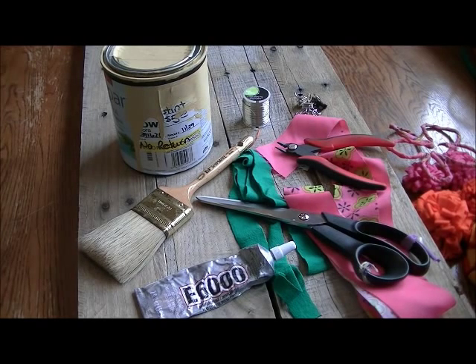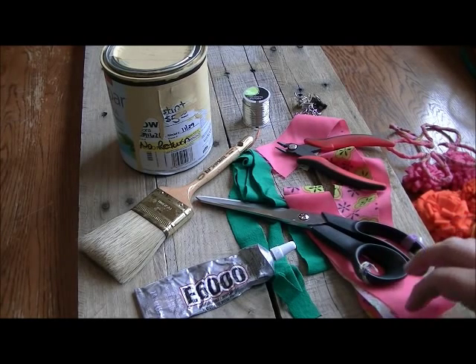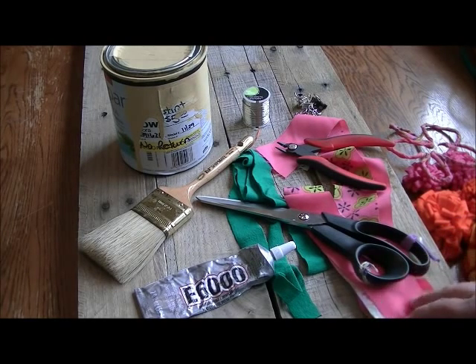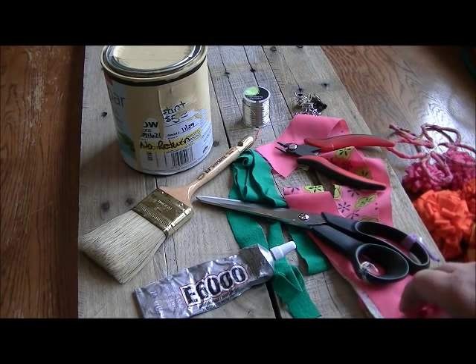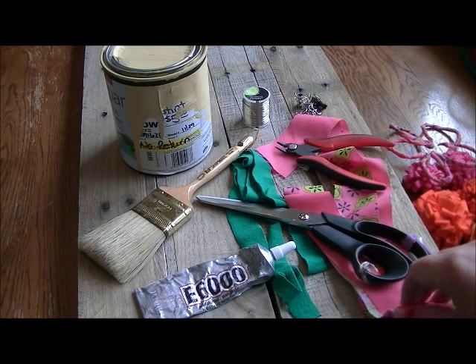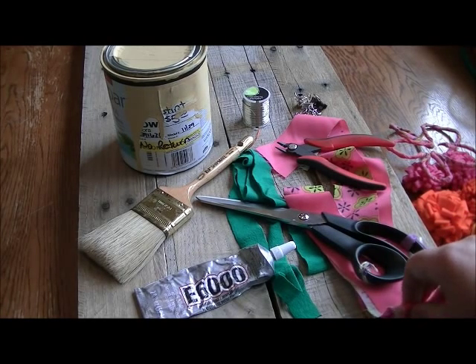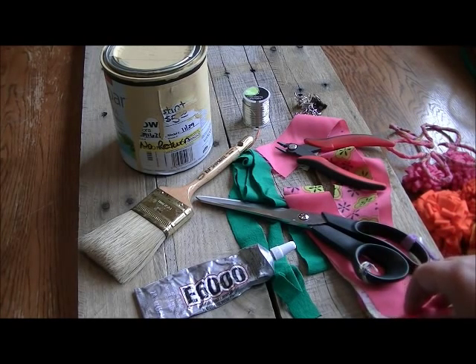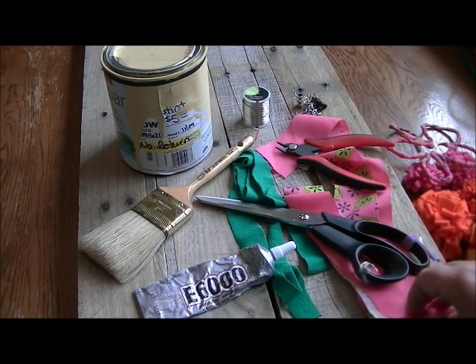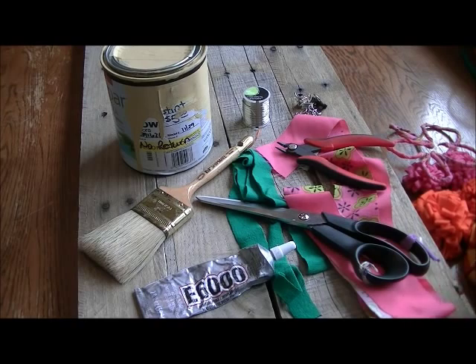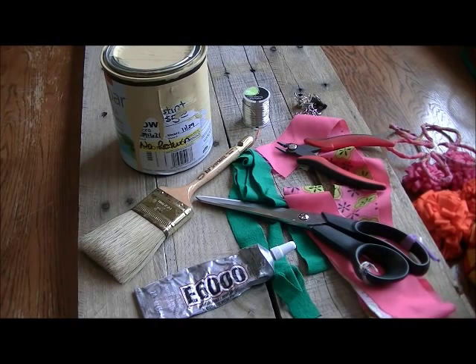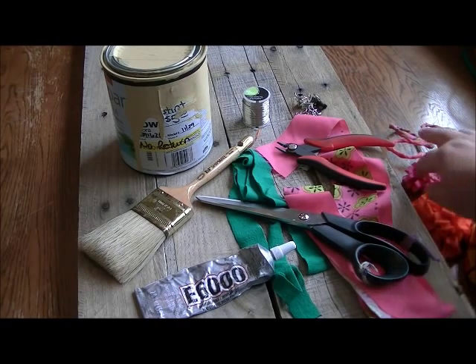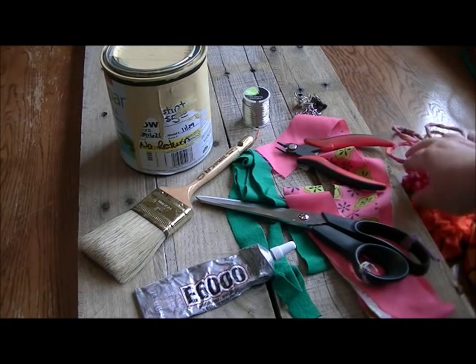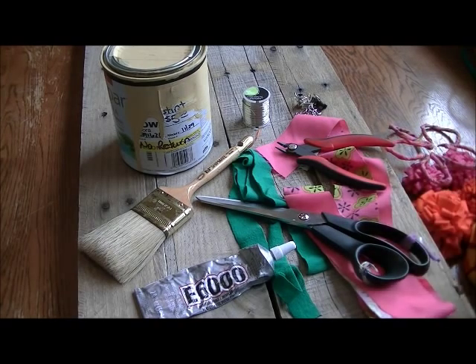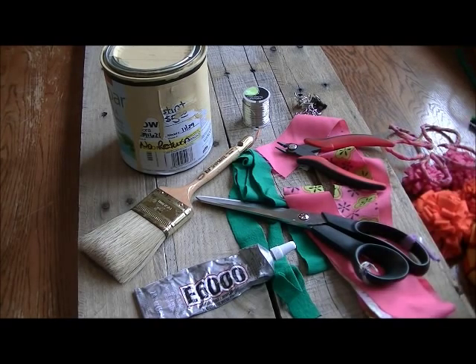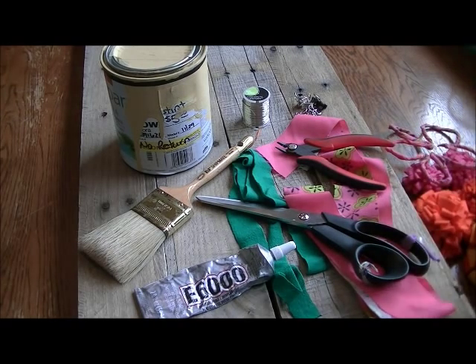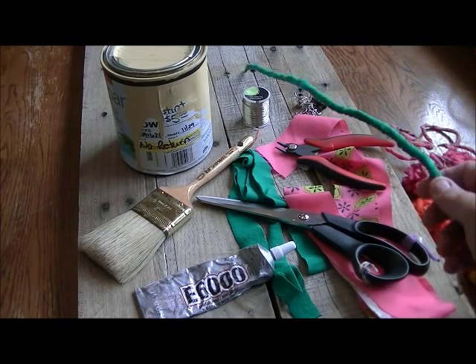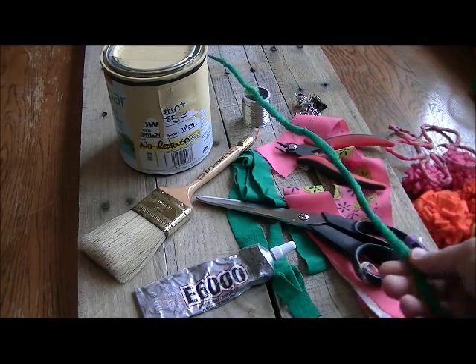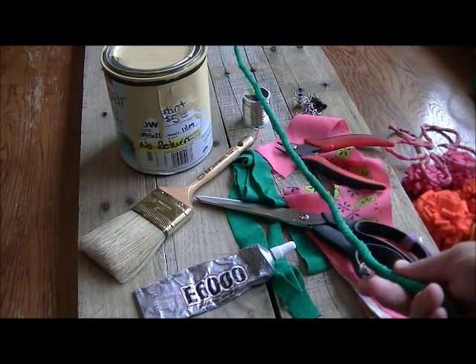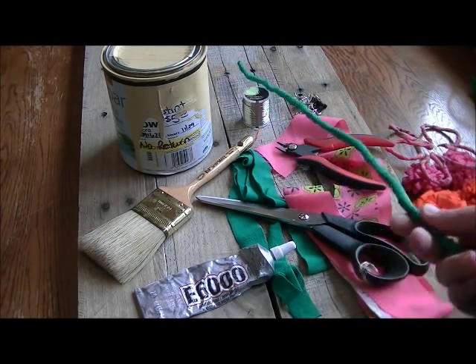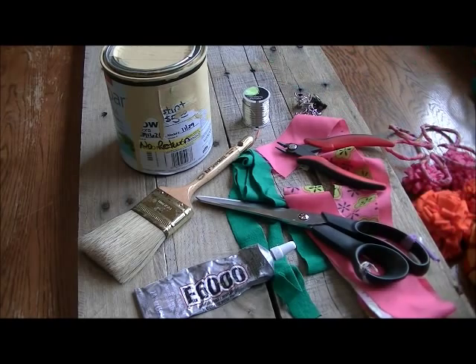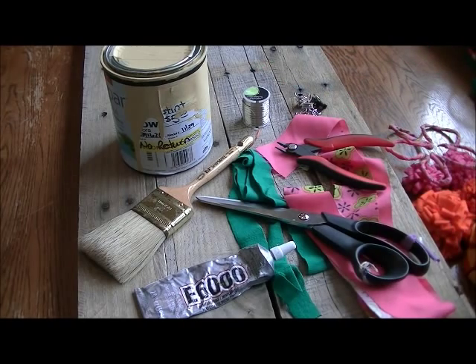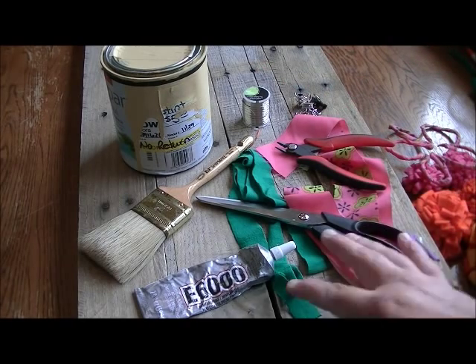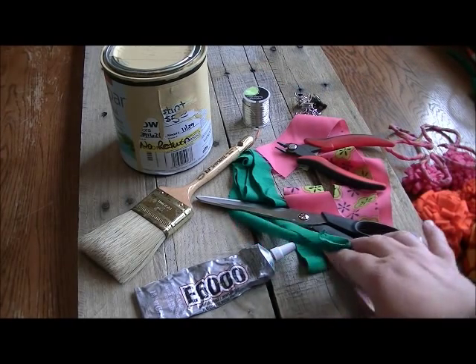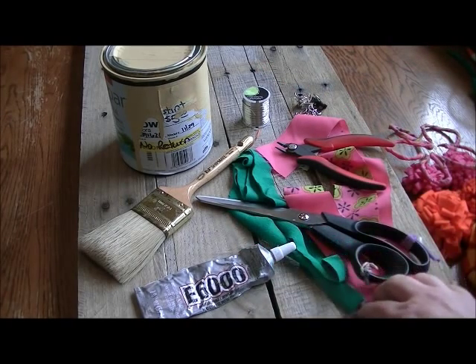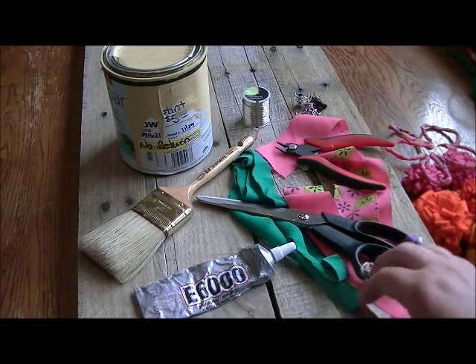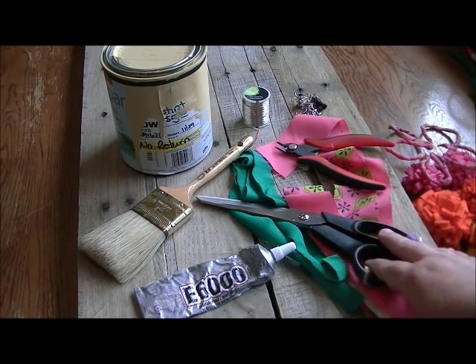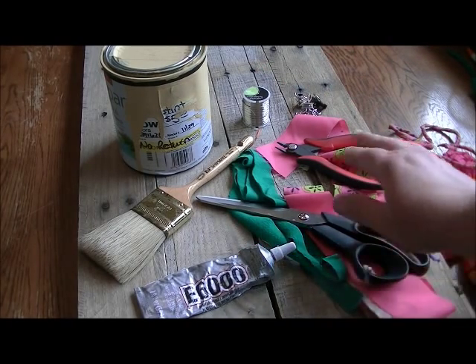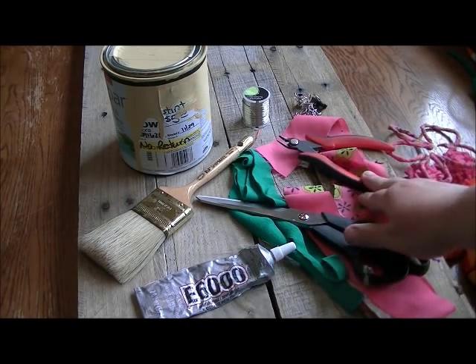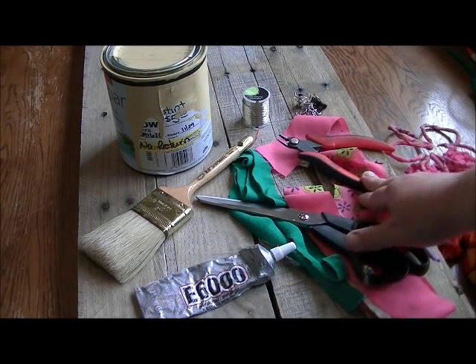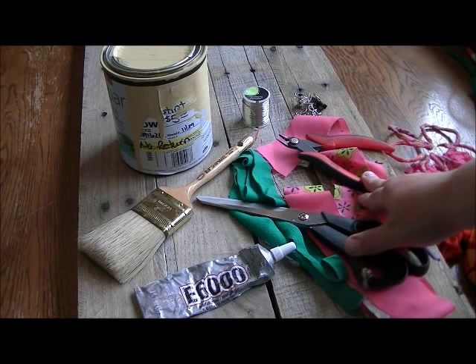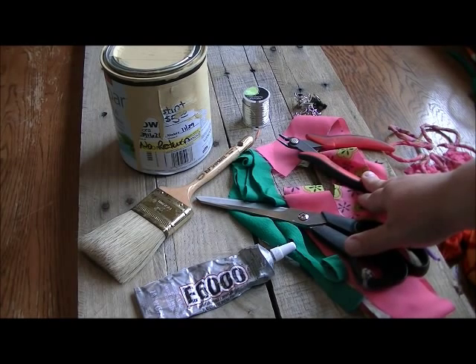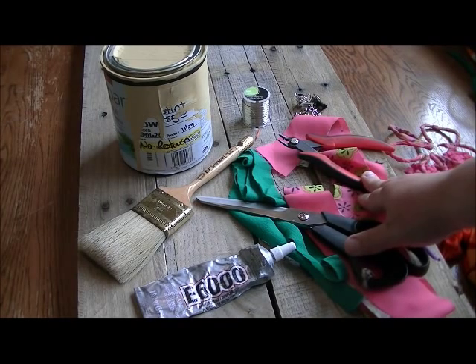You'll also need t-shirts or scrap fabric to wrap the wire with, and we'll also be making some stems that way. These are just pieces of fabric. You'll need scissors and something to cut your wire with — don't use your good fabric scissors.